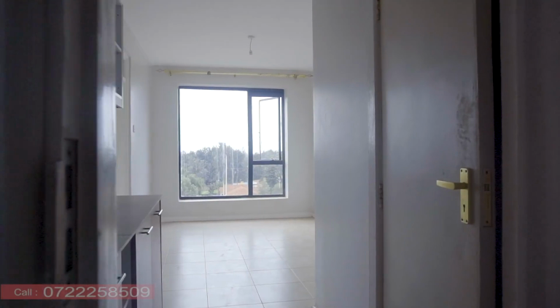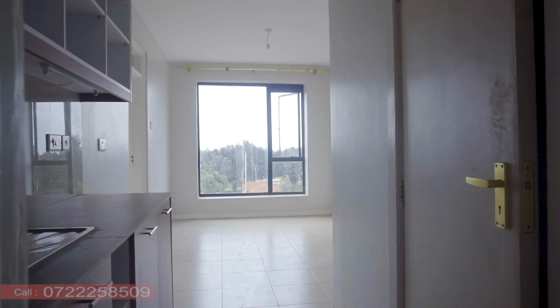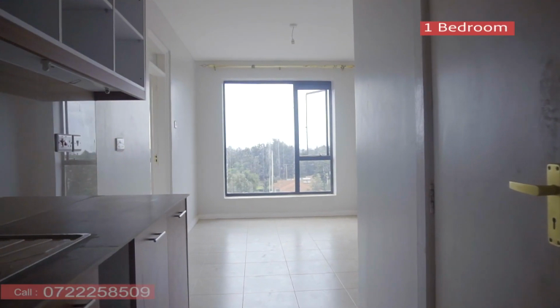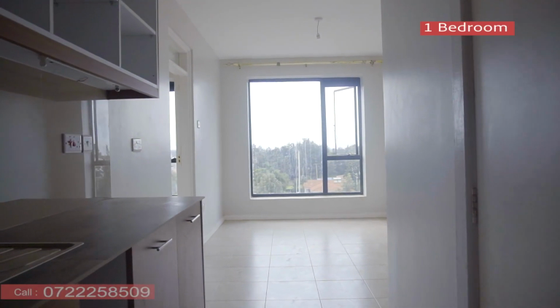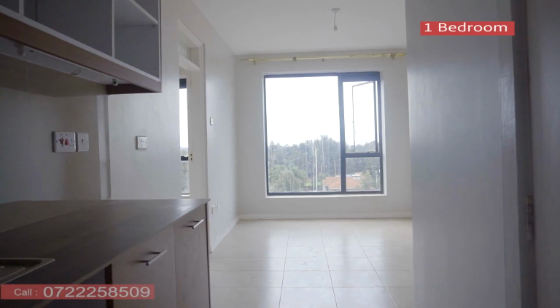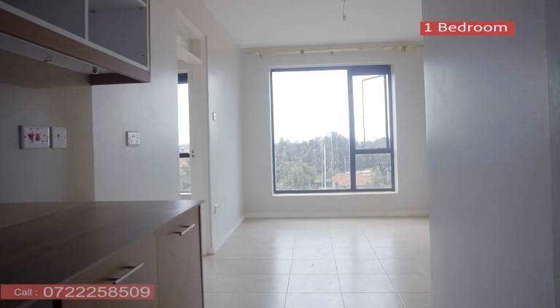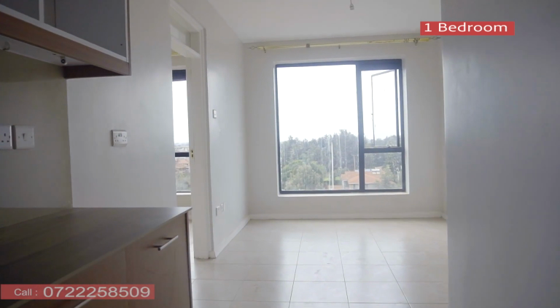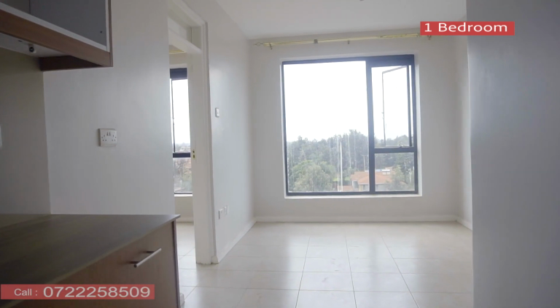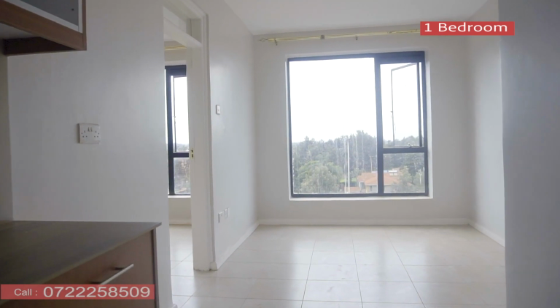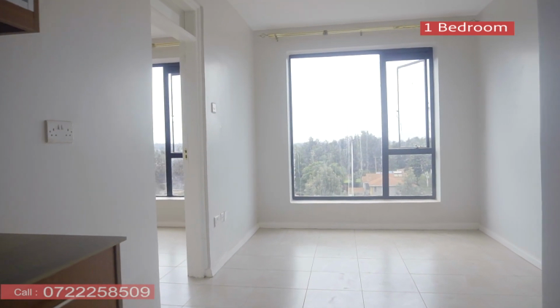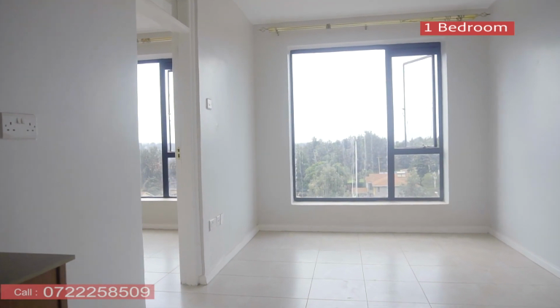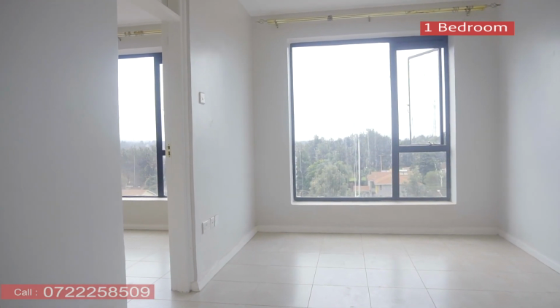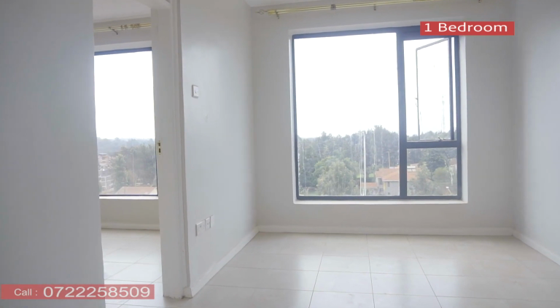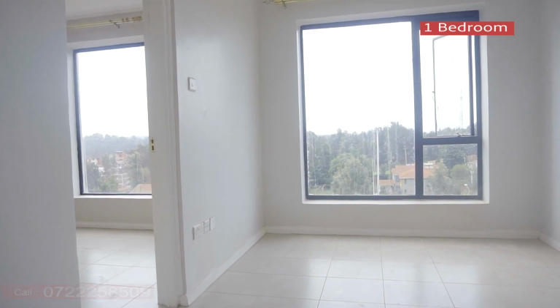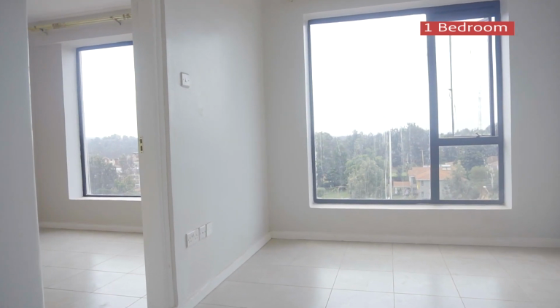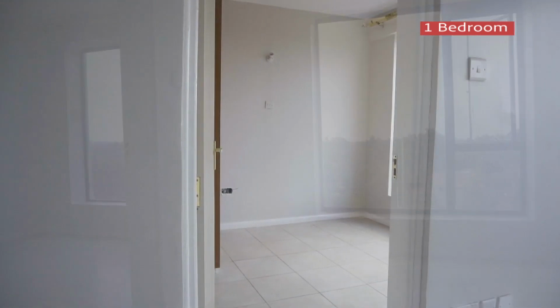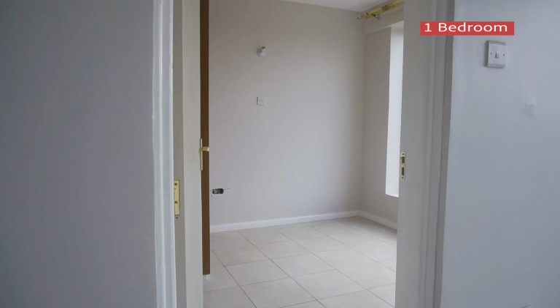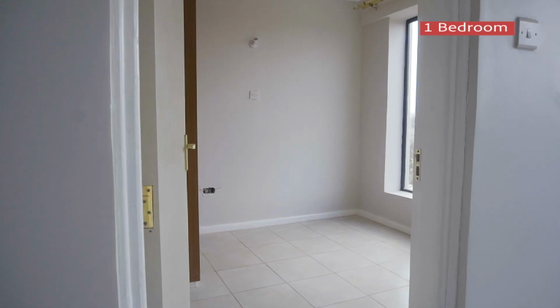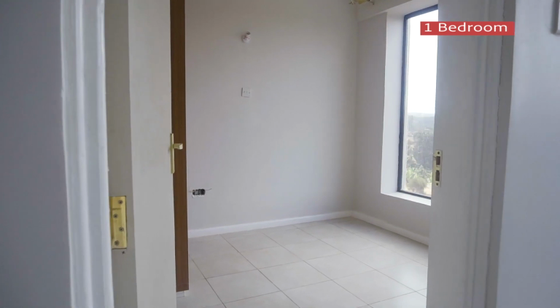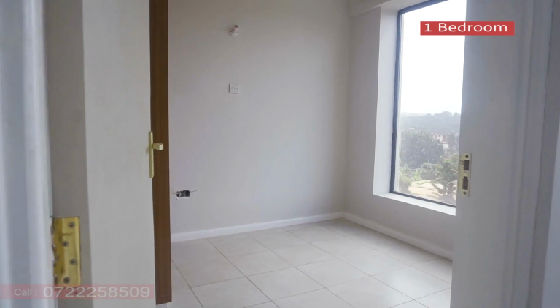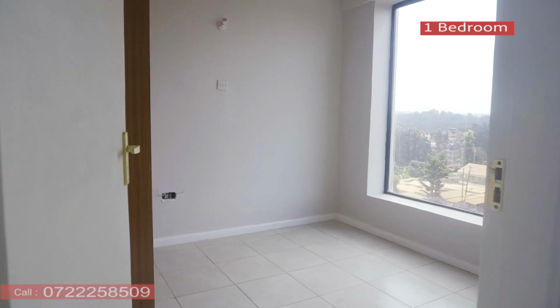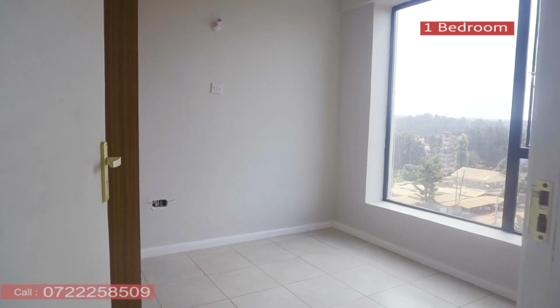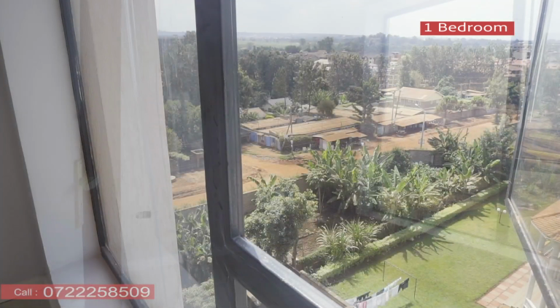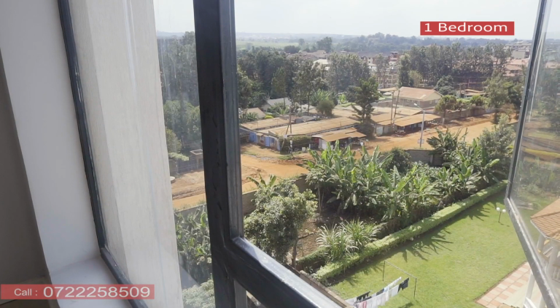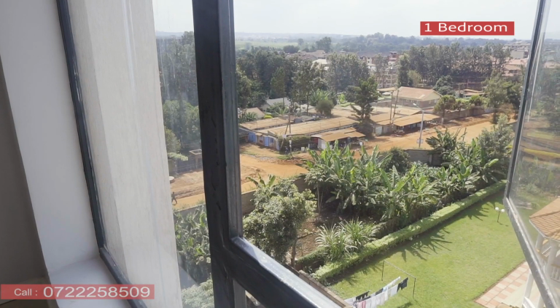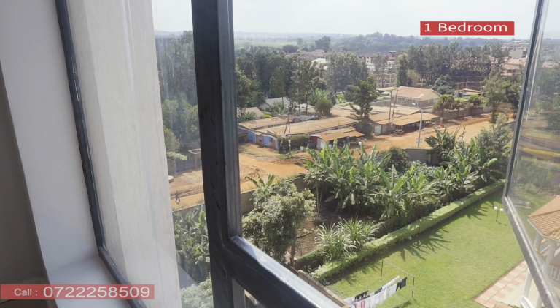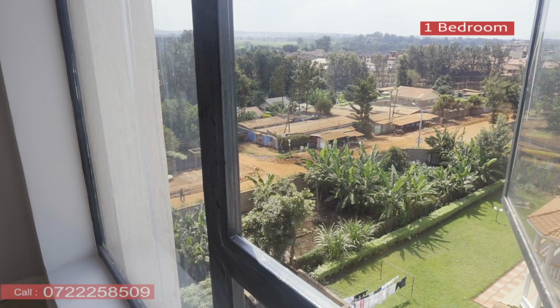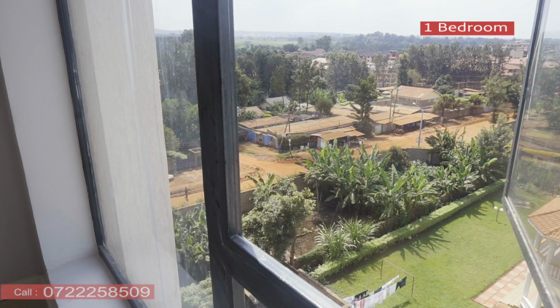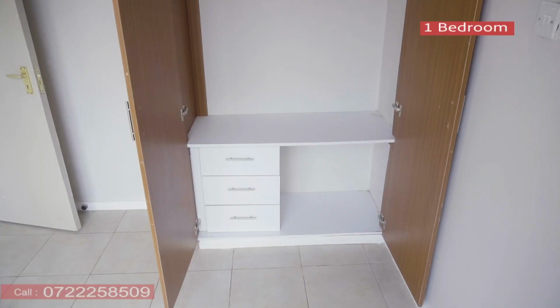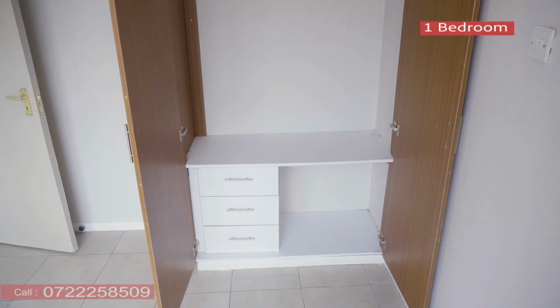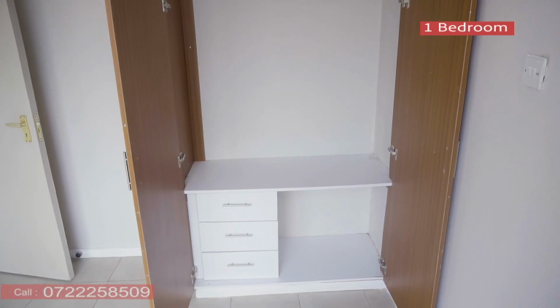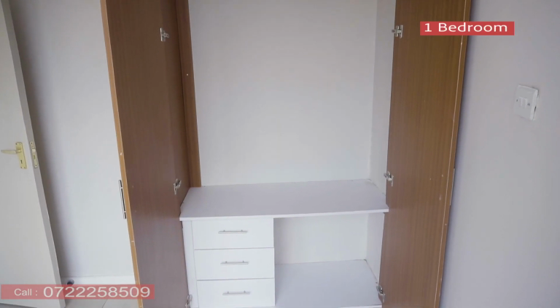We are also going to see what it is all about and other properties that have been developed by the same developer, and we're going to give you prices and the square meters — every detail that you need about acquiring a property here.